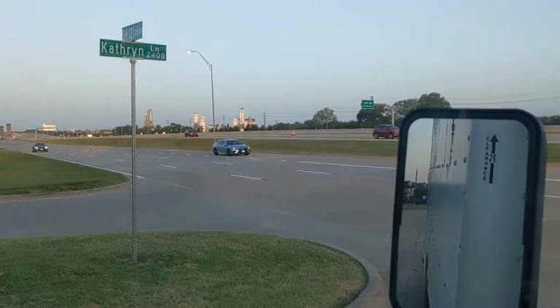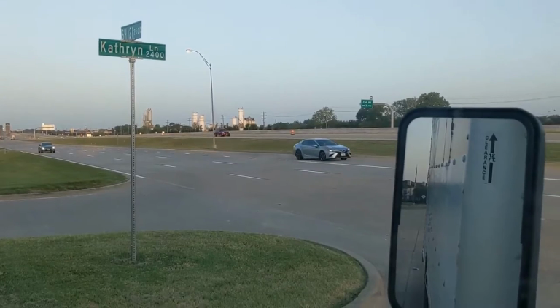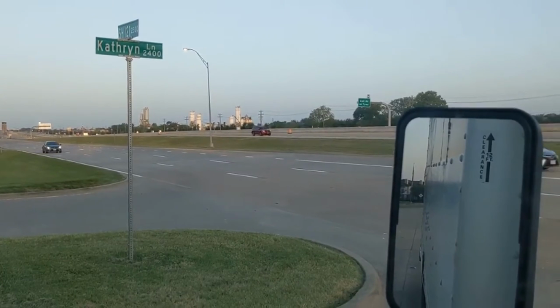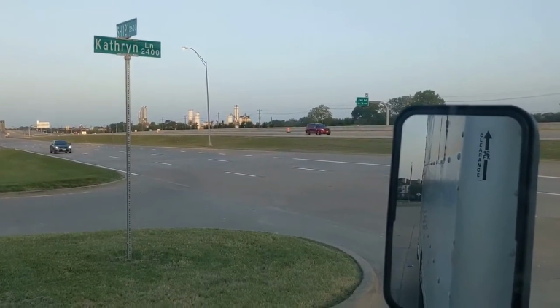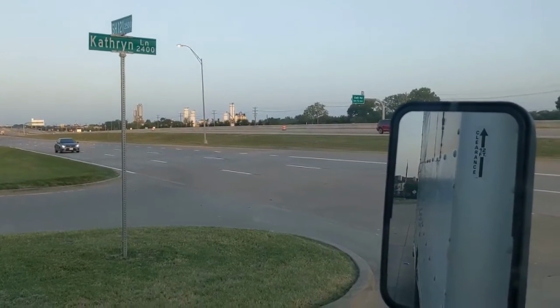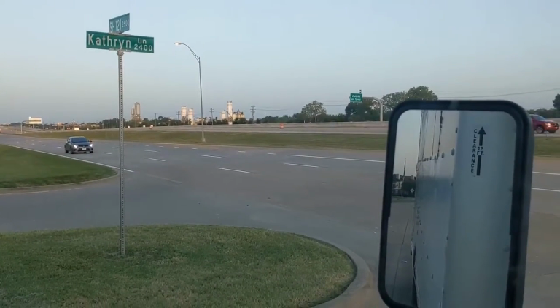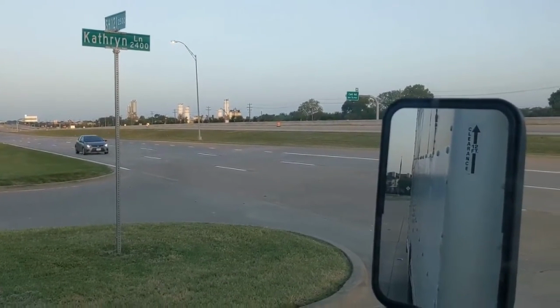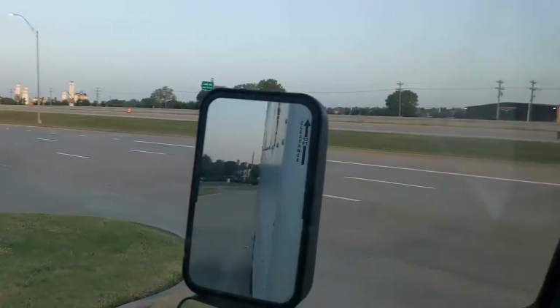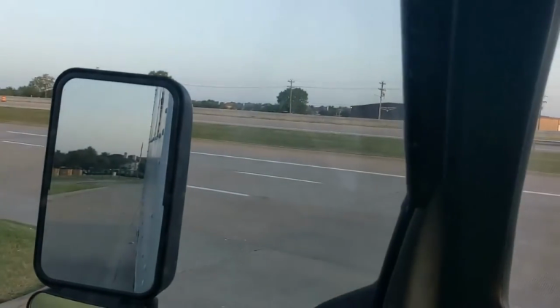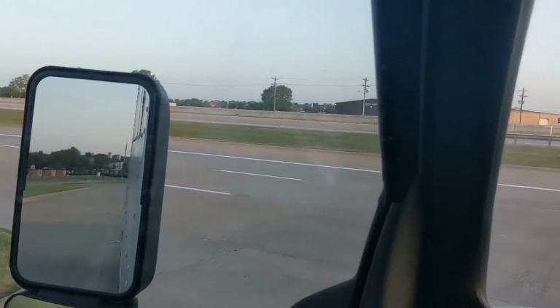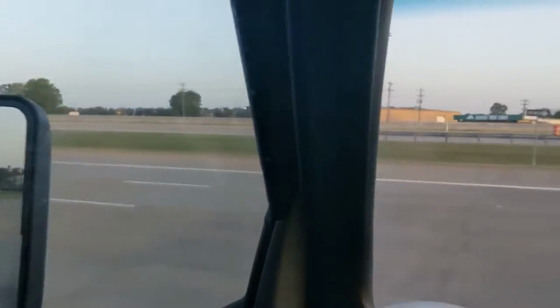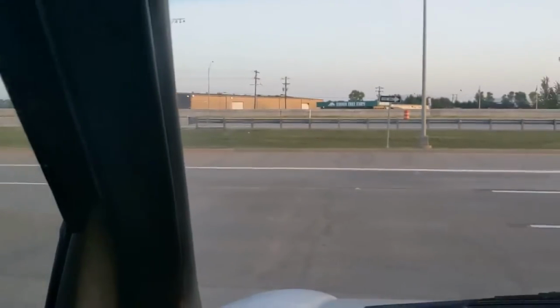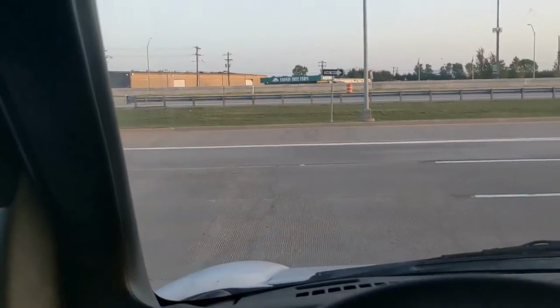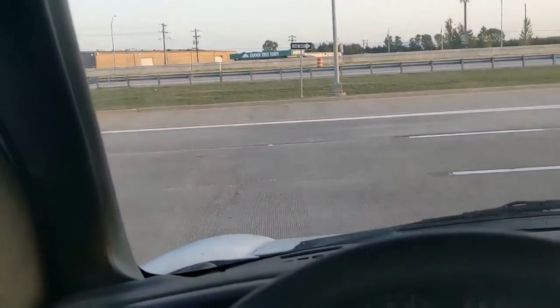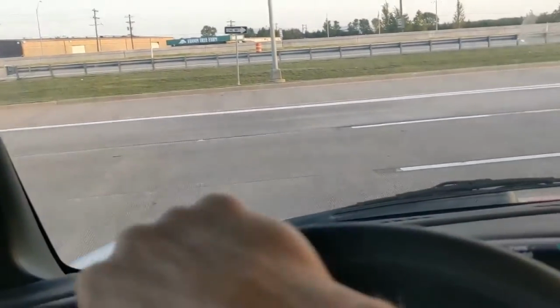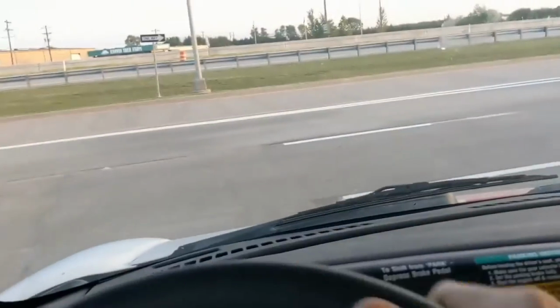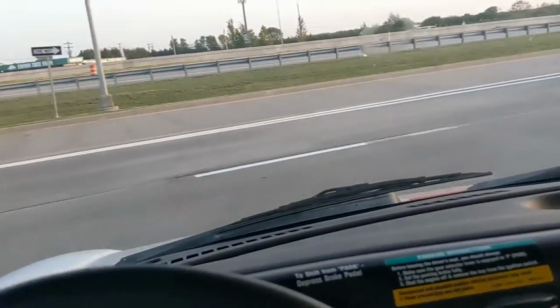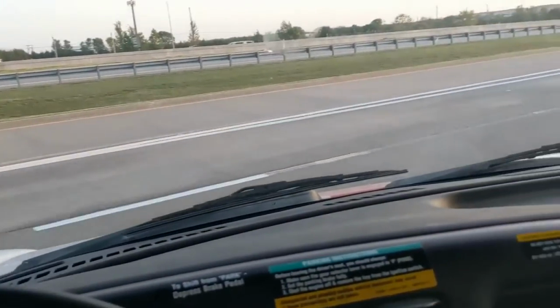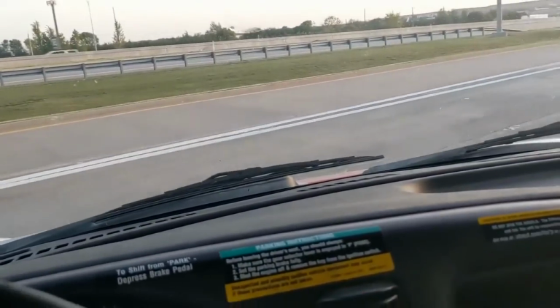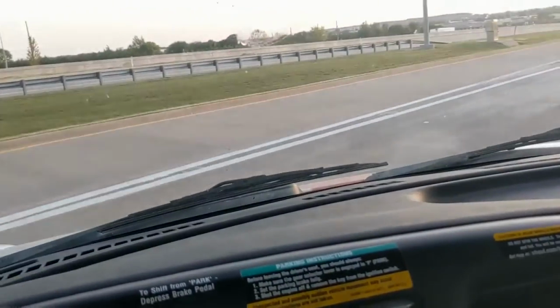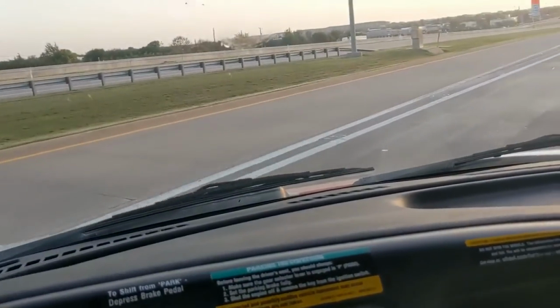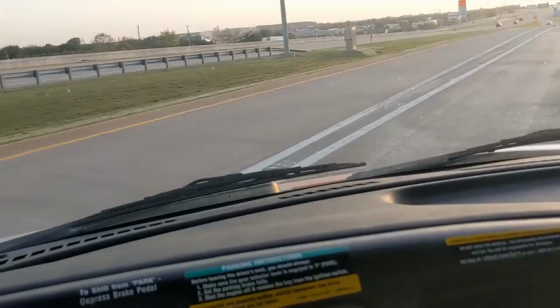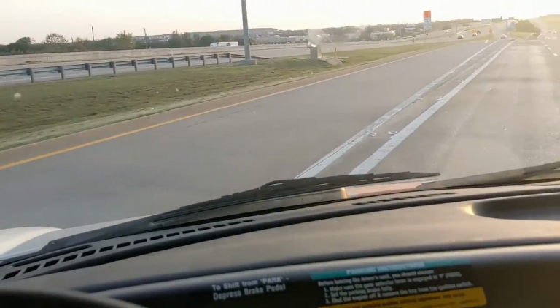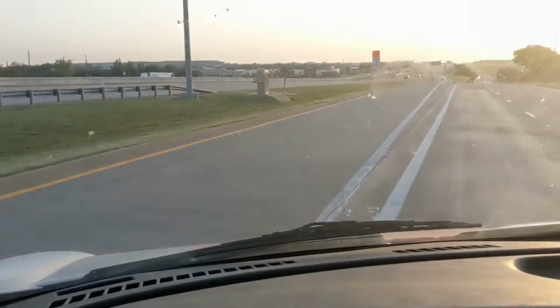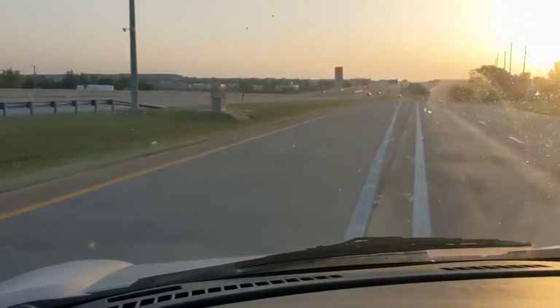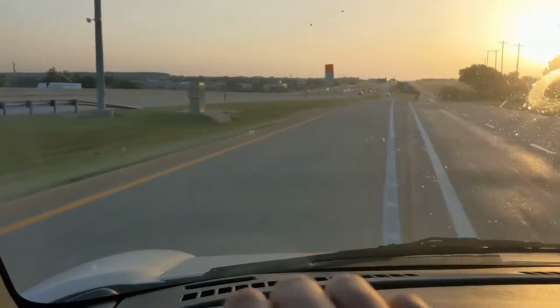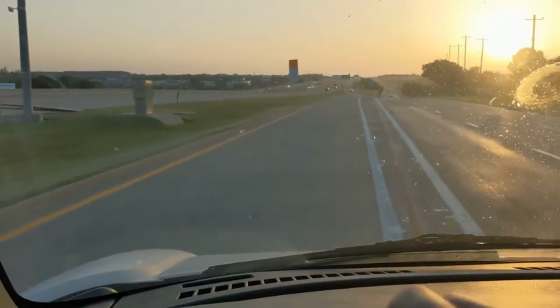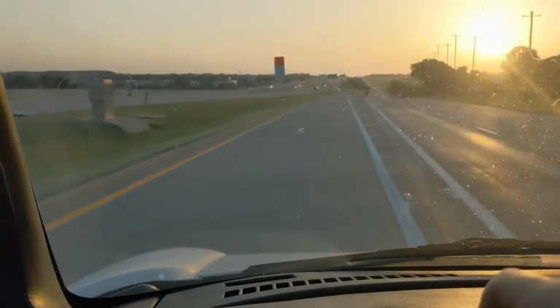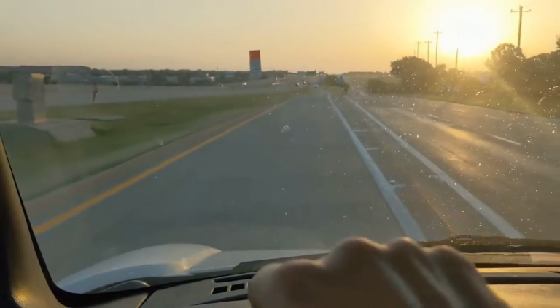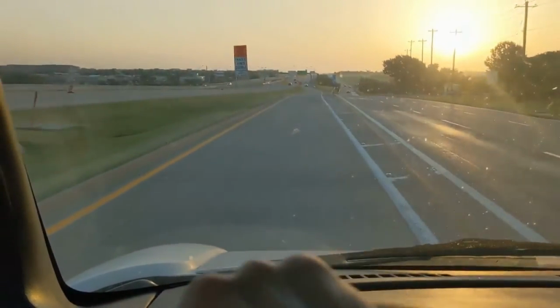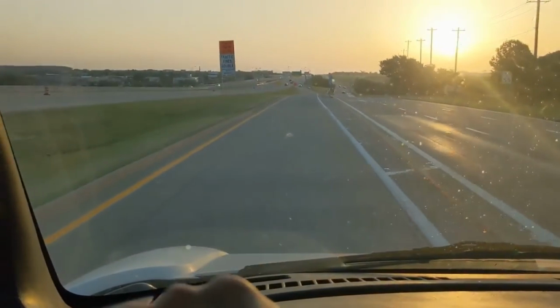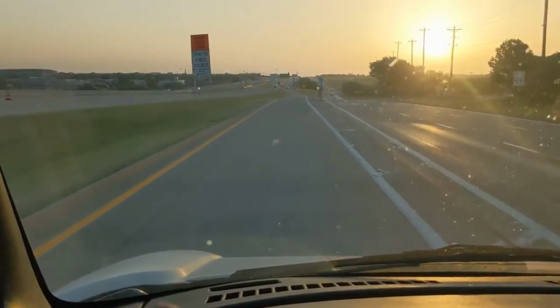I wouldn't mind using a moving company, but I just don't know how good they do — if they're going to tear up your stuff. I guess it just depends. Morning moving in — August in Texas. It's summer.